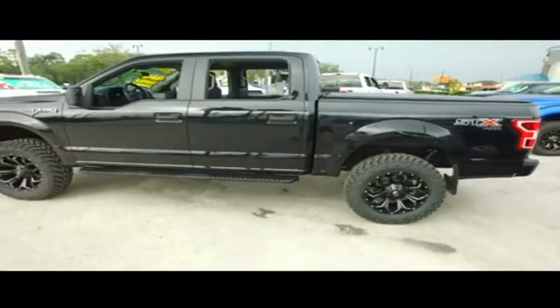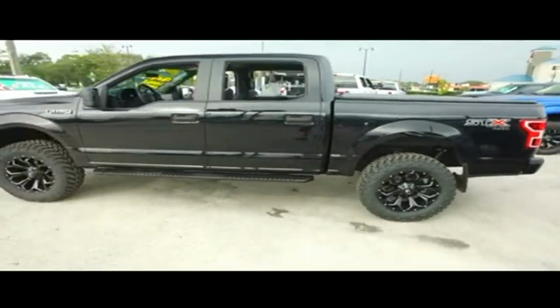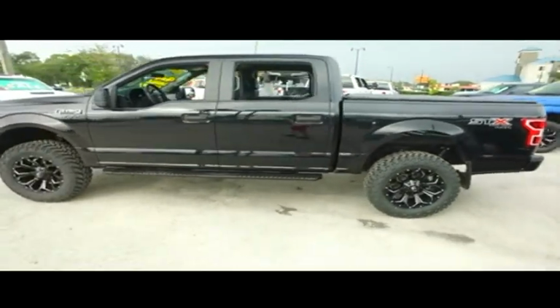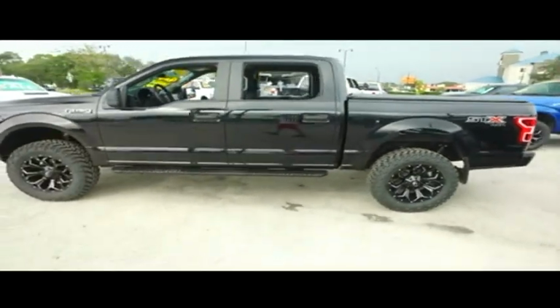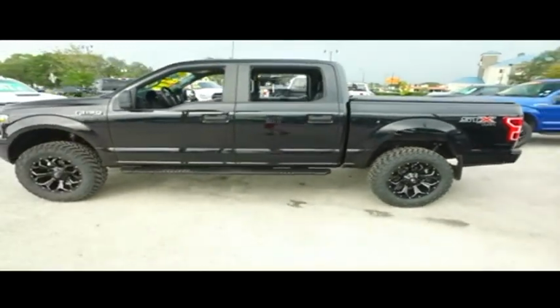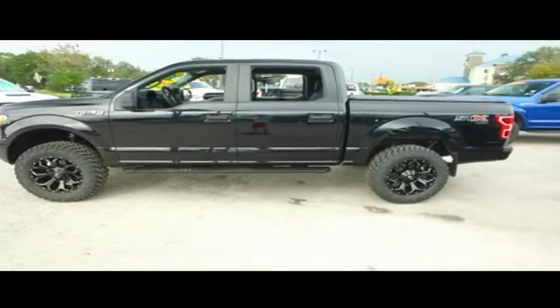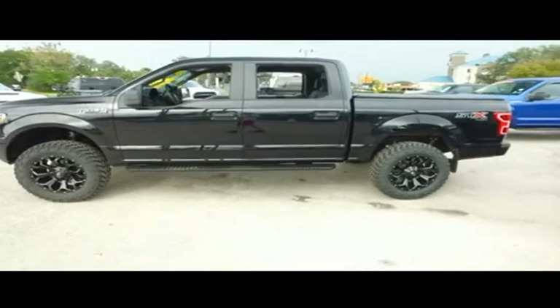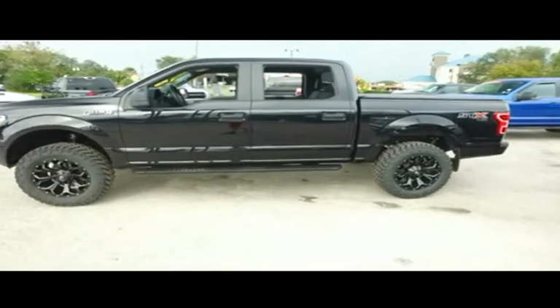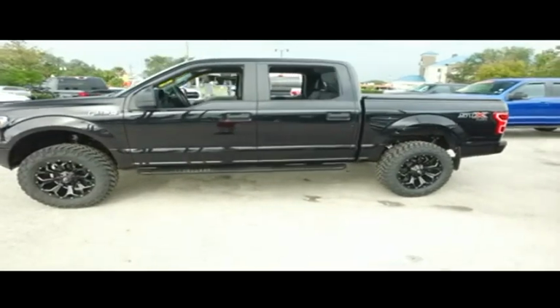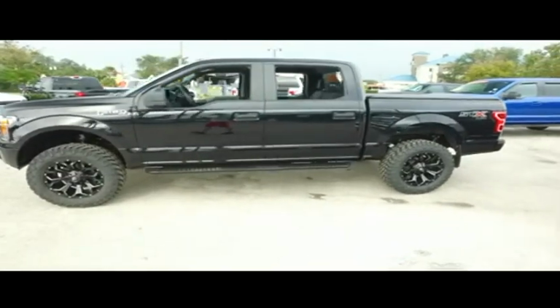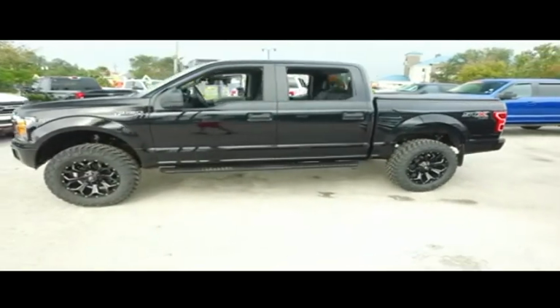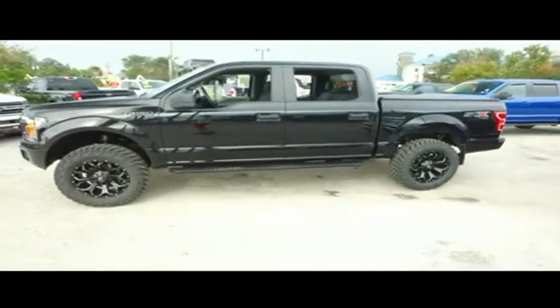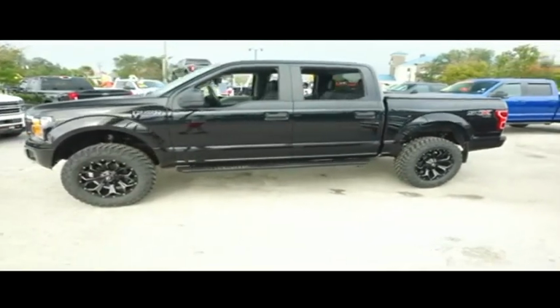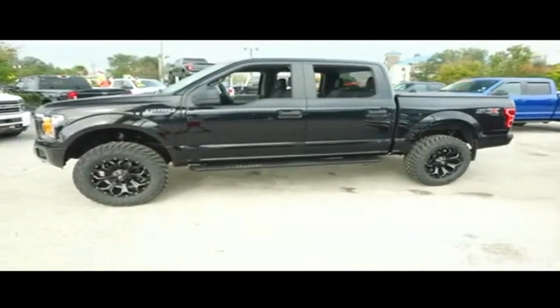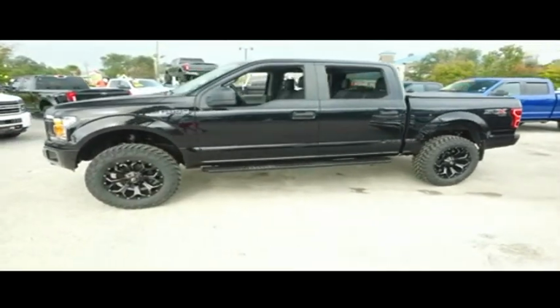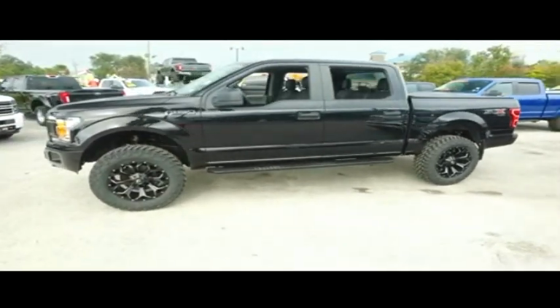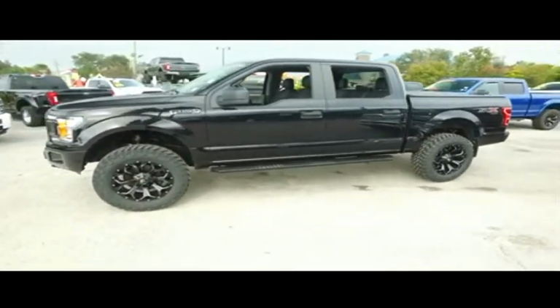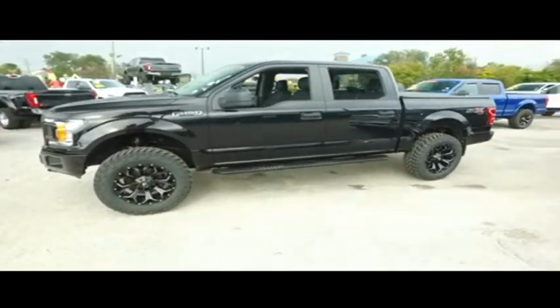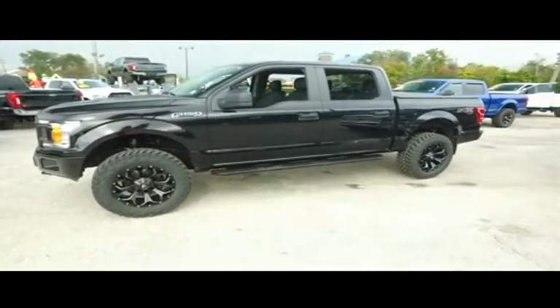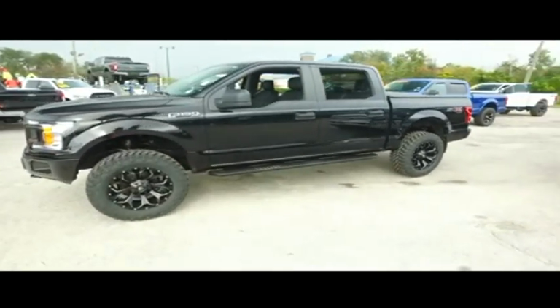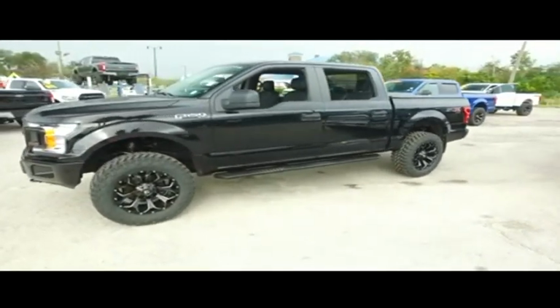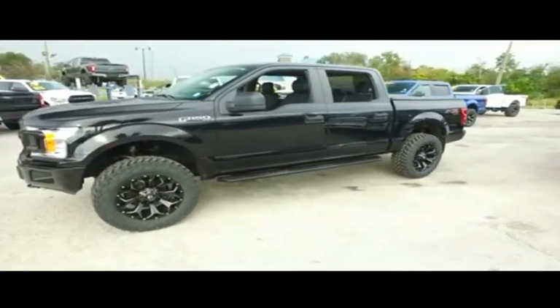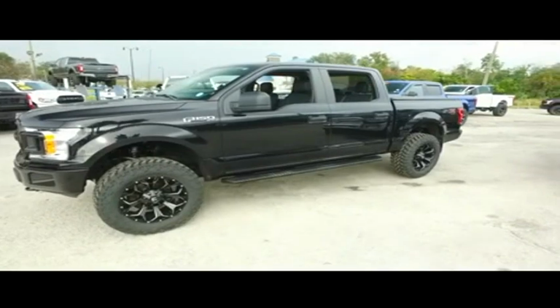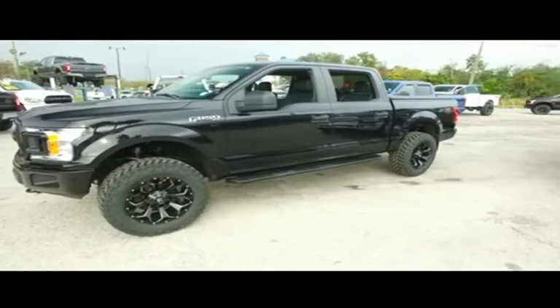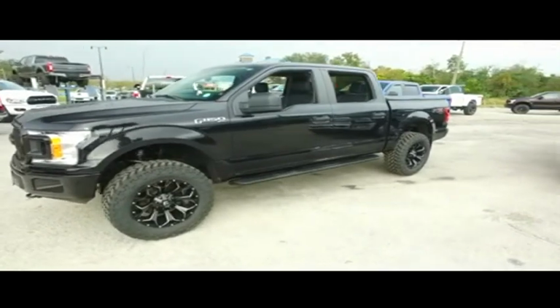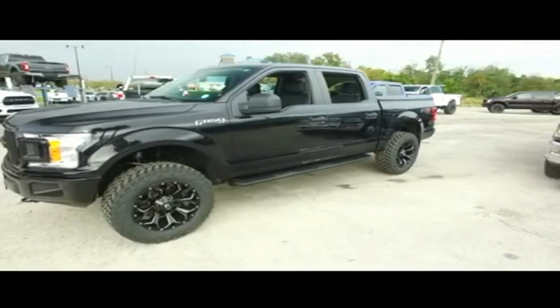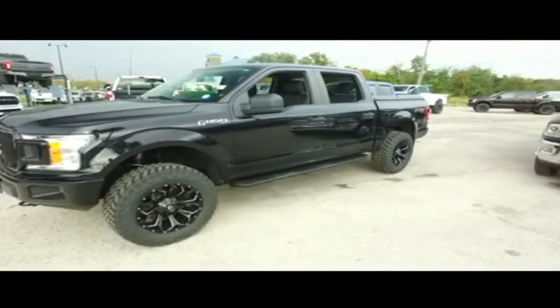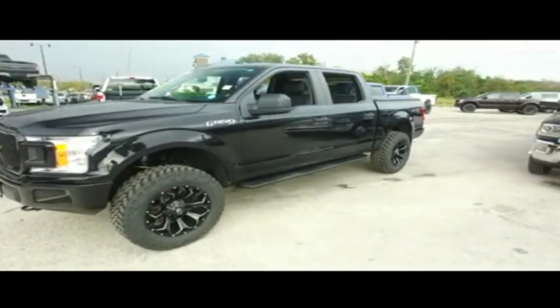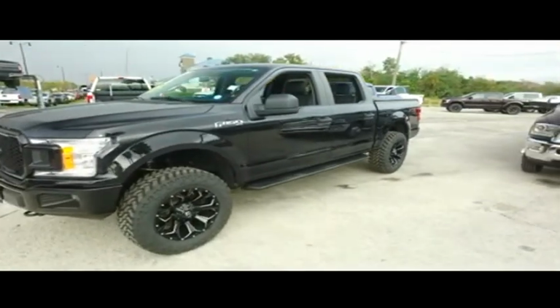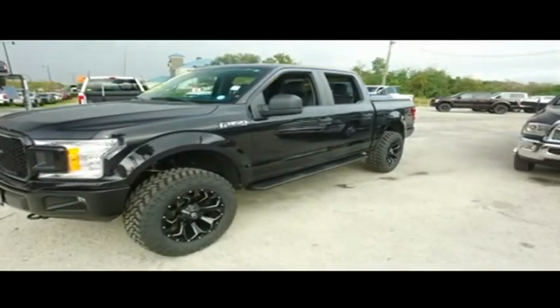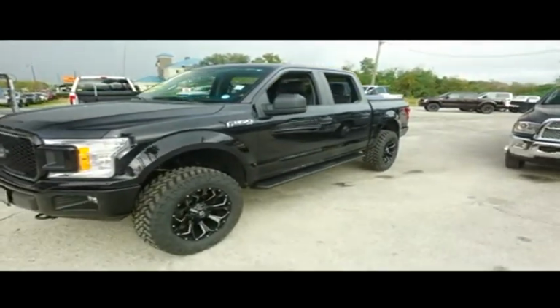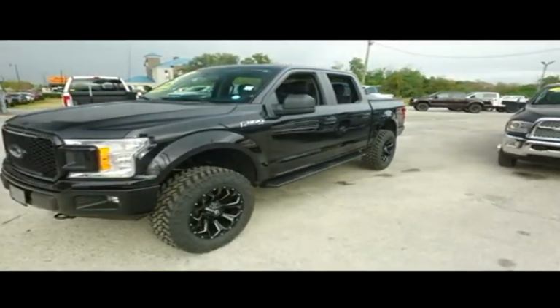Today, Gibson Truck World proudly presents this beautiful 2019 looking extreme Ford F-150. $900 upgraded leather crew cab, beautiful running board.